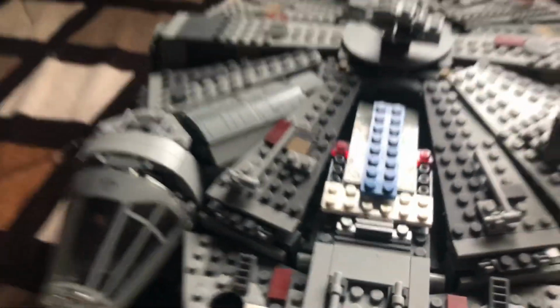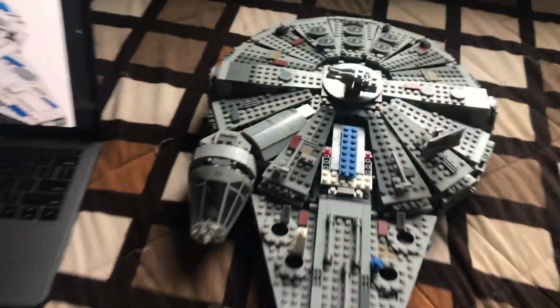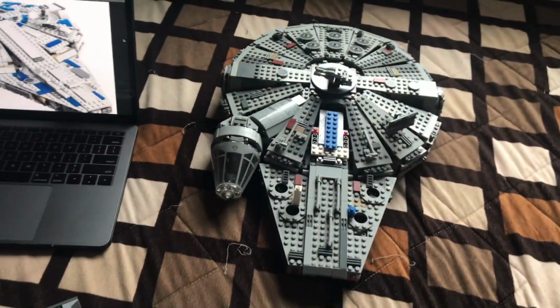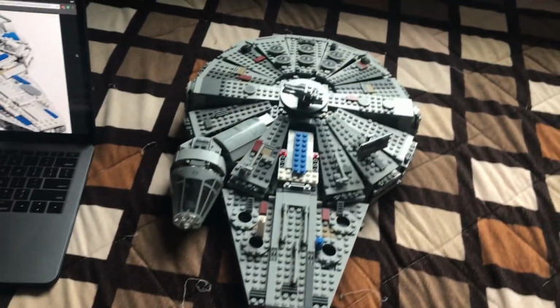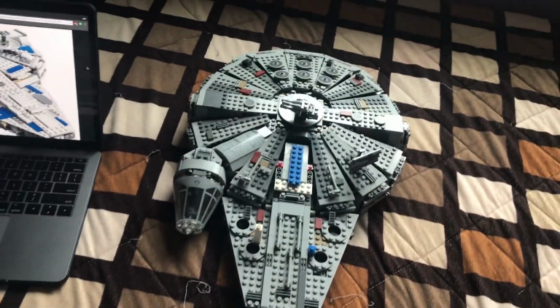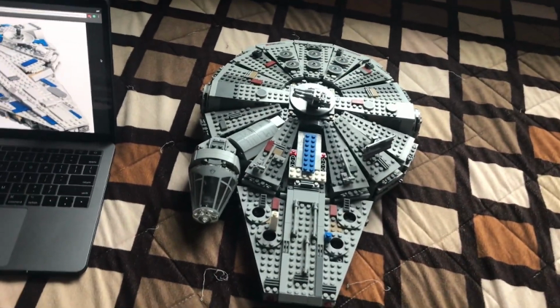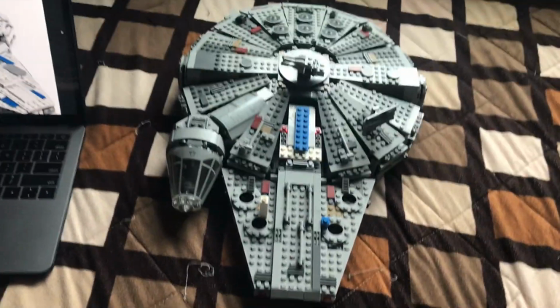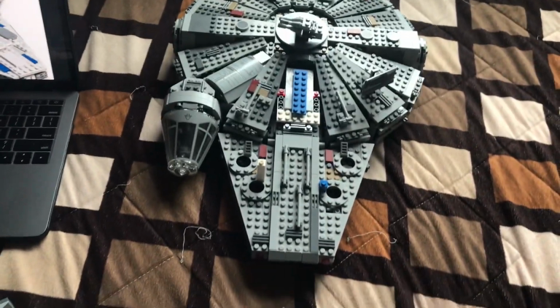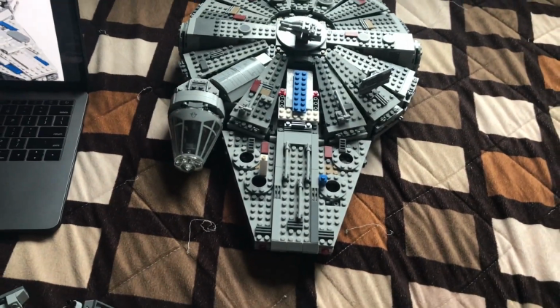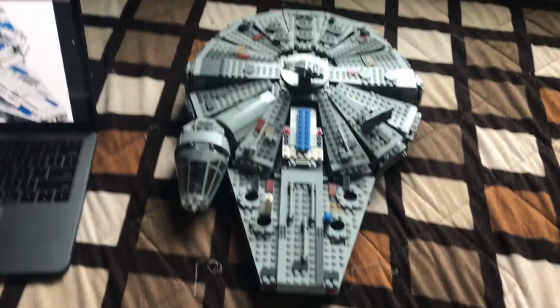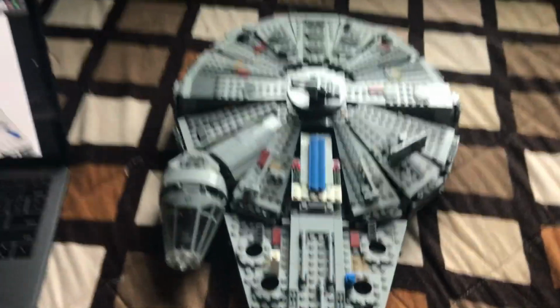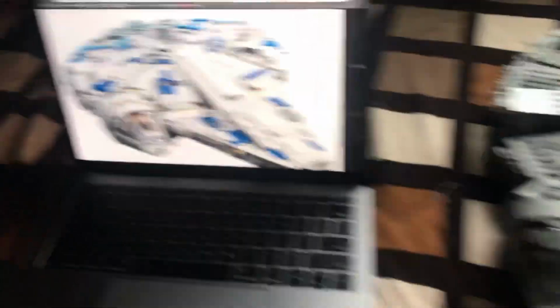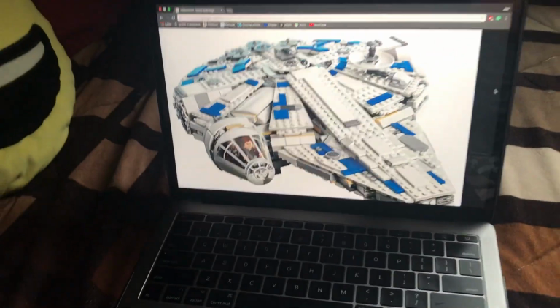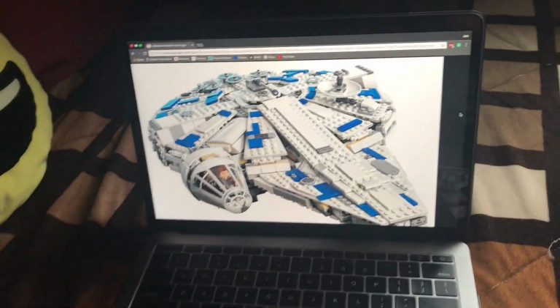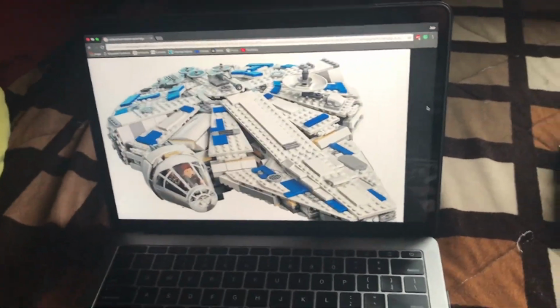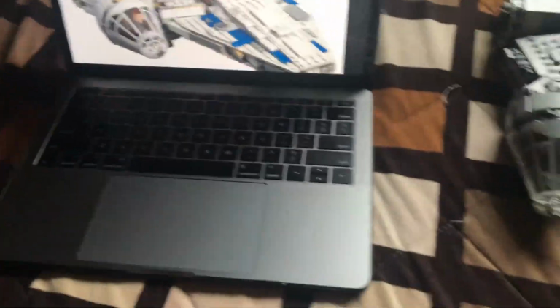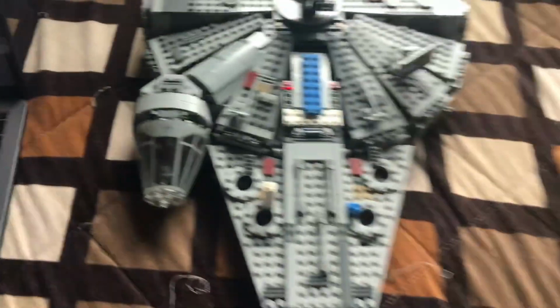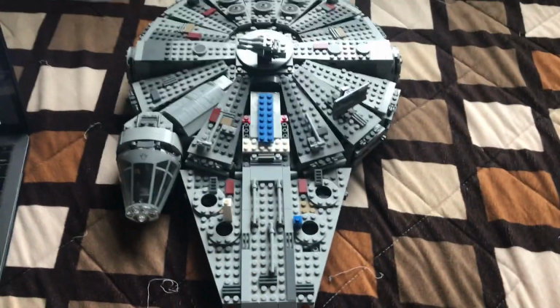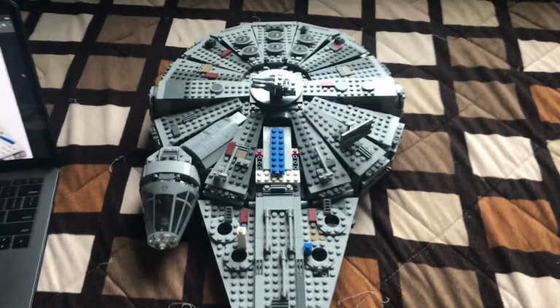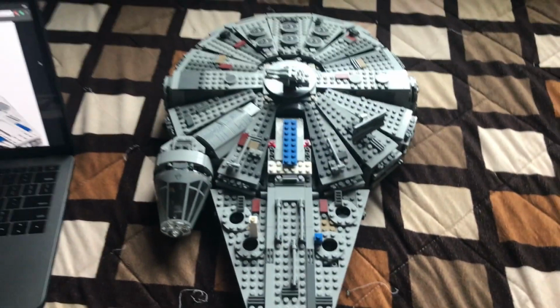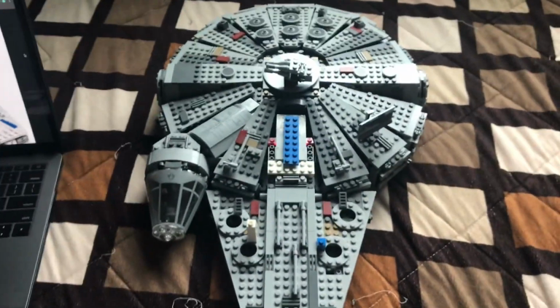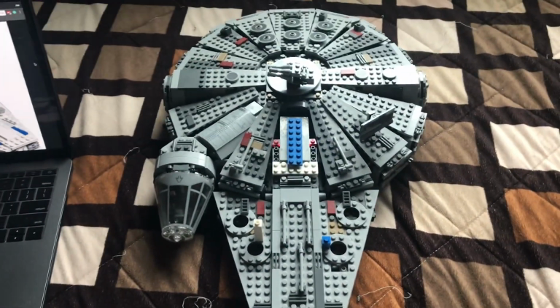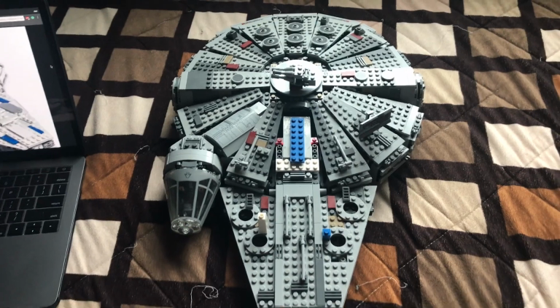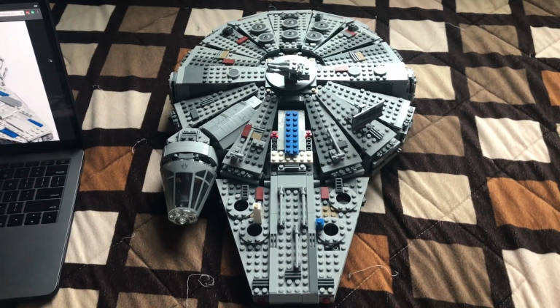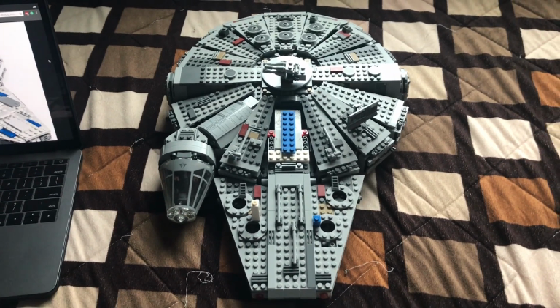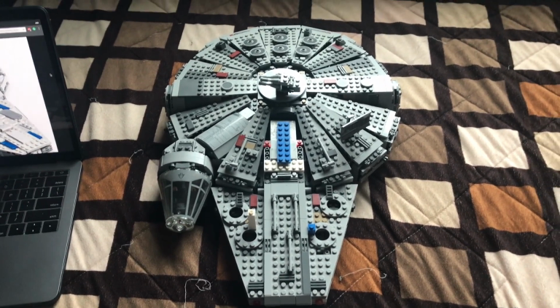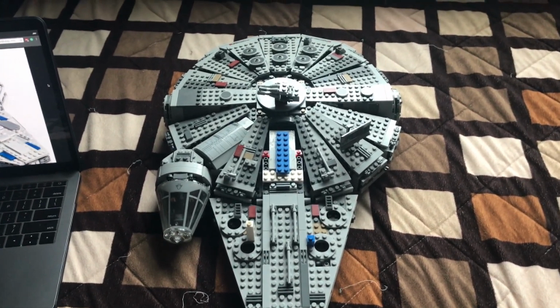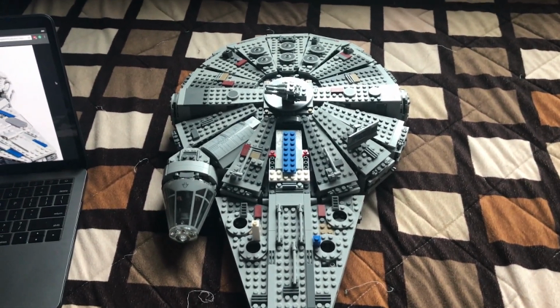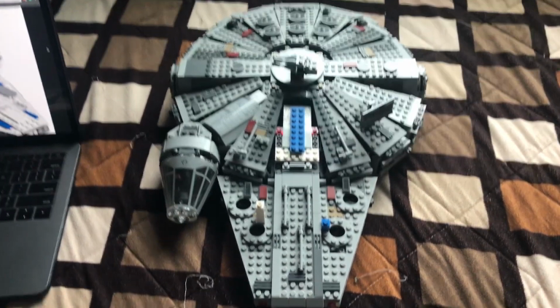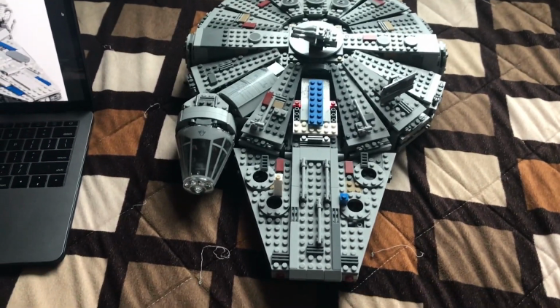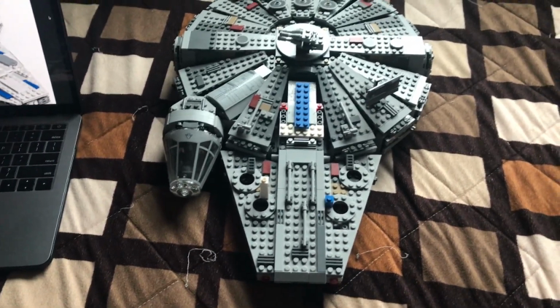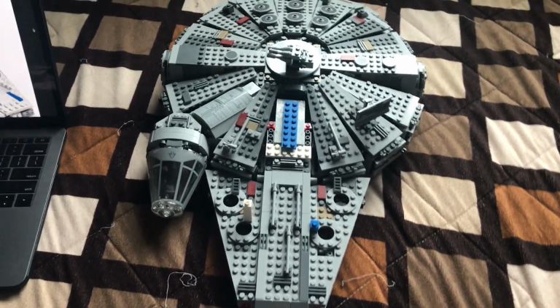And voila! You turned your old Millennium Falcon into this new Millennium Falcon. Please like, share, and subscribe to this video, and don't forget to comment what was your favorite part. Thank you.